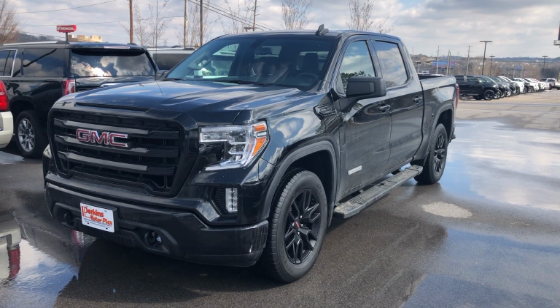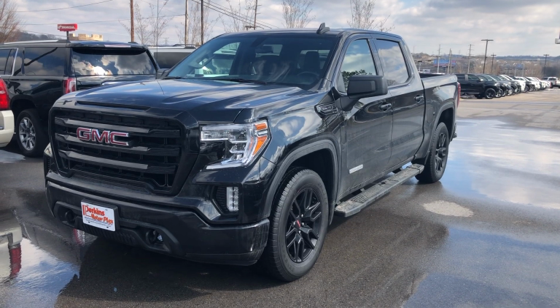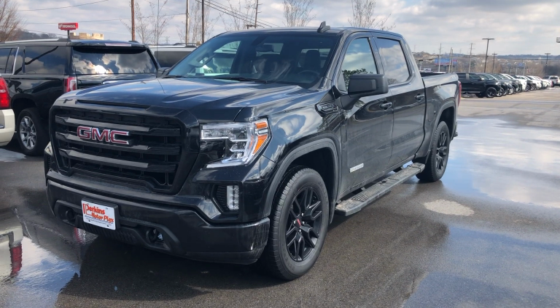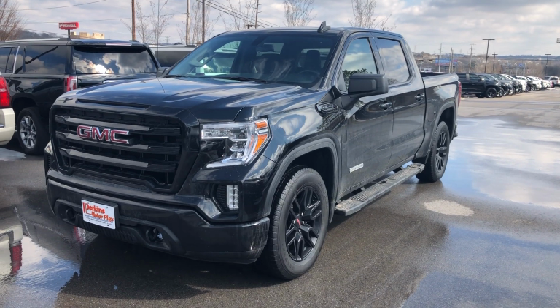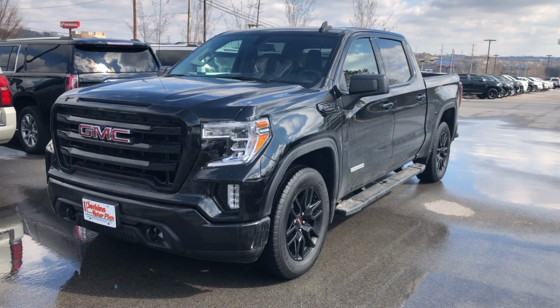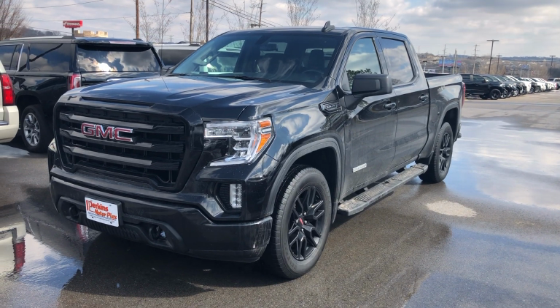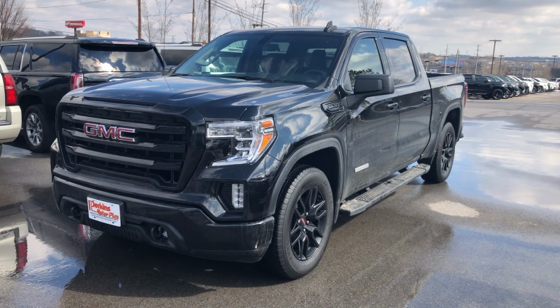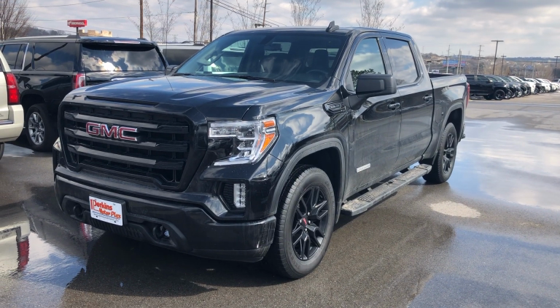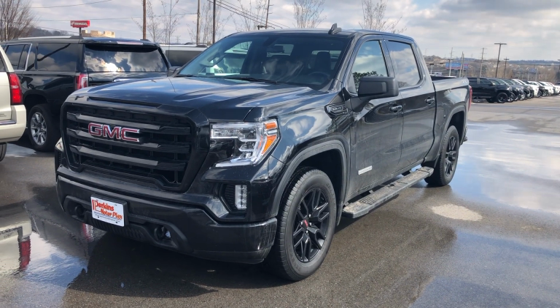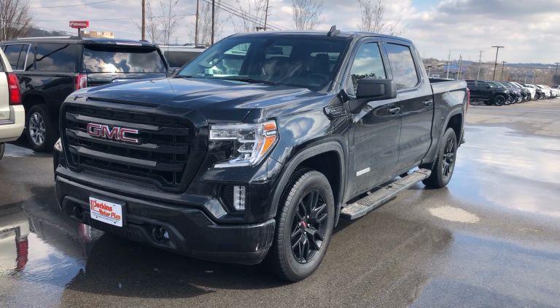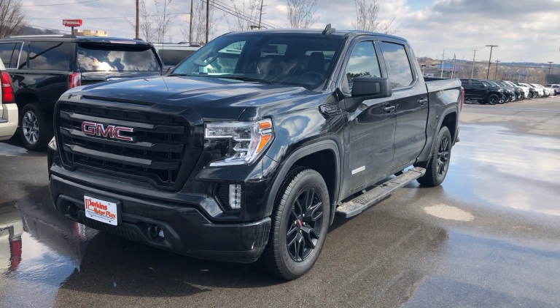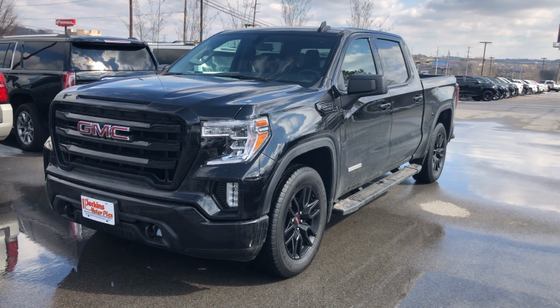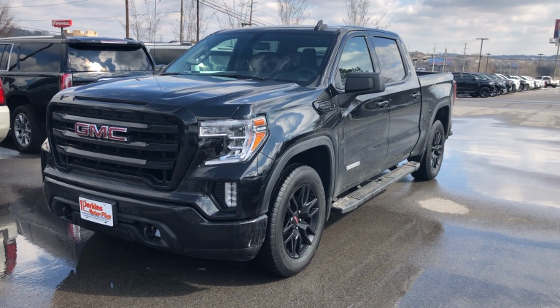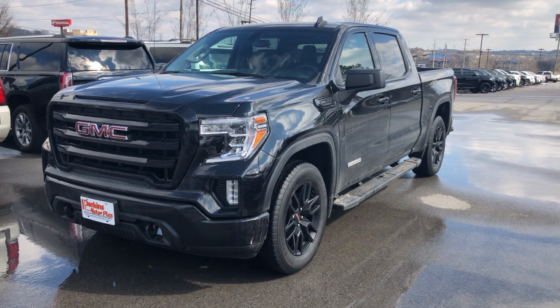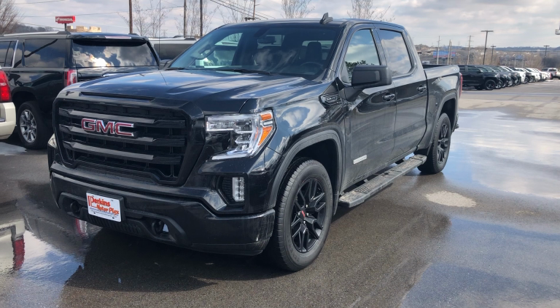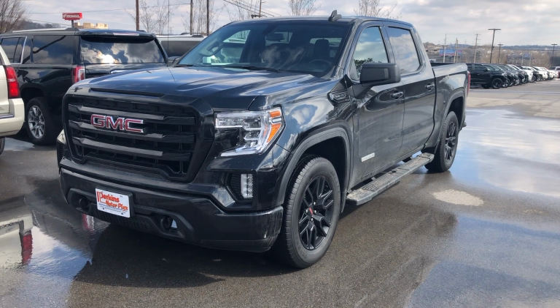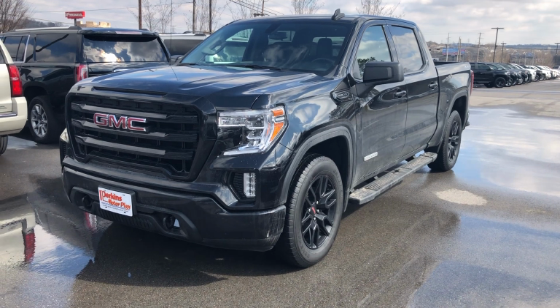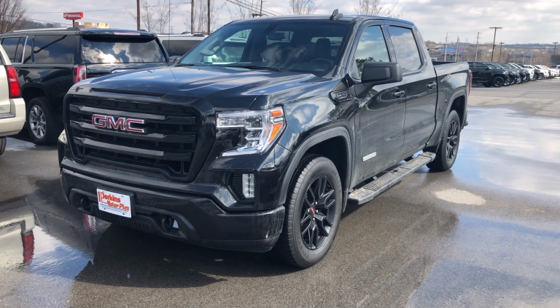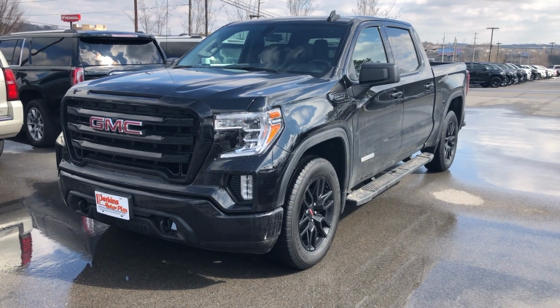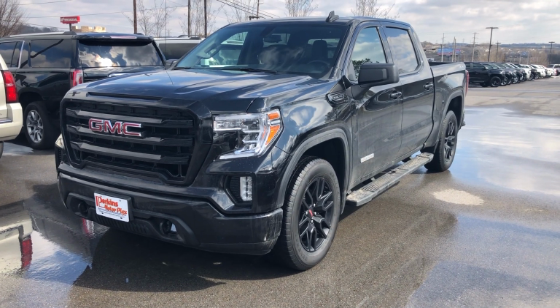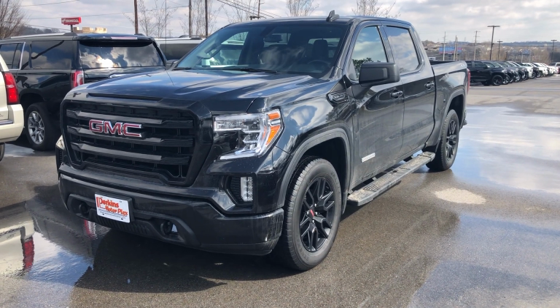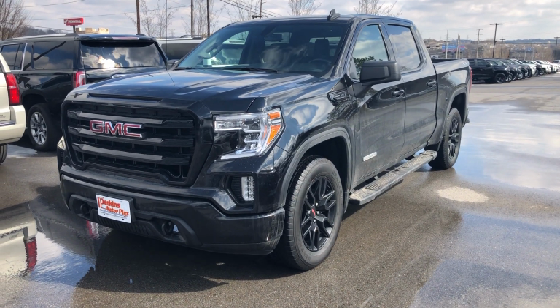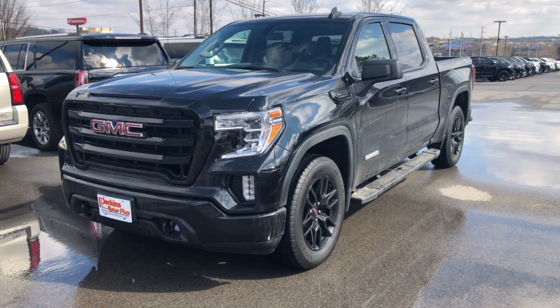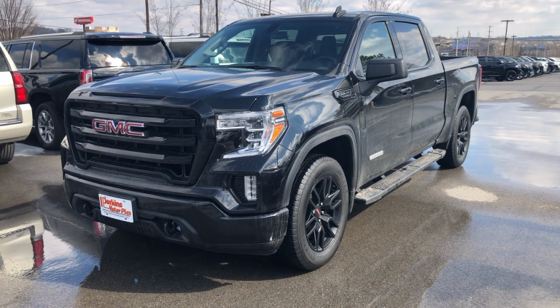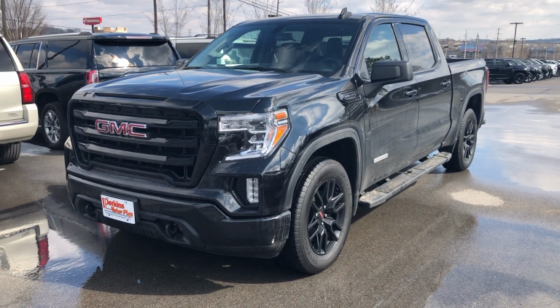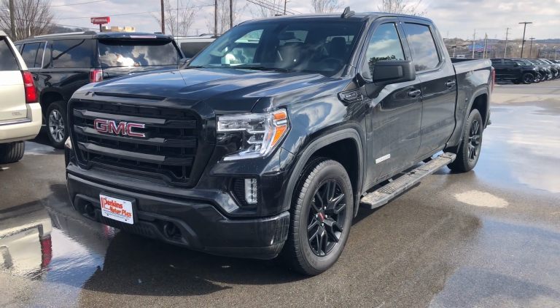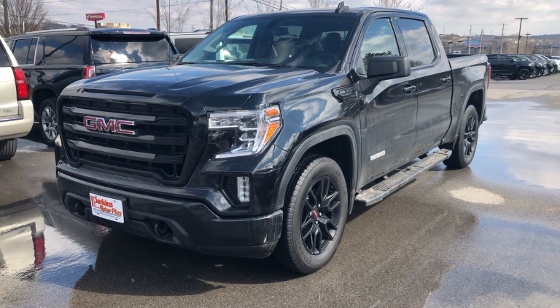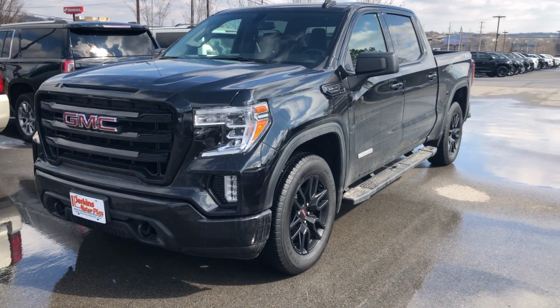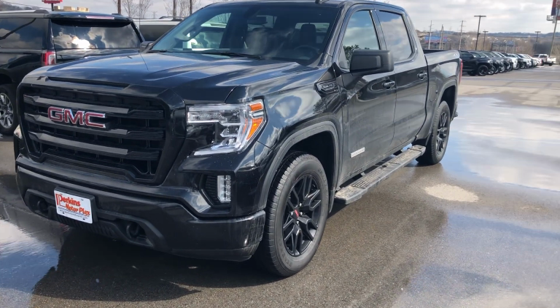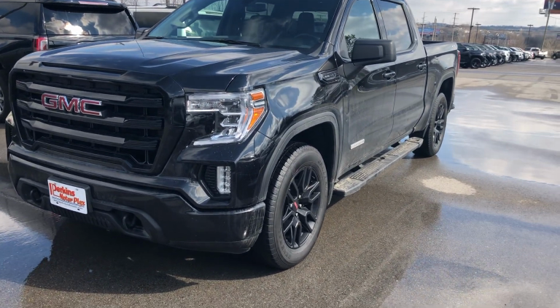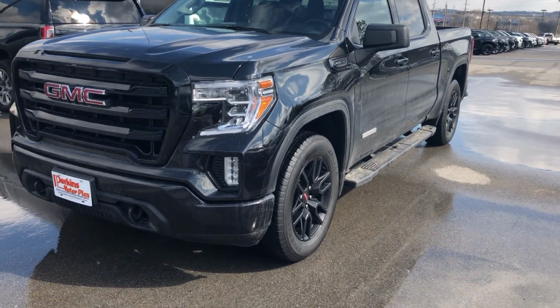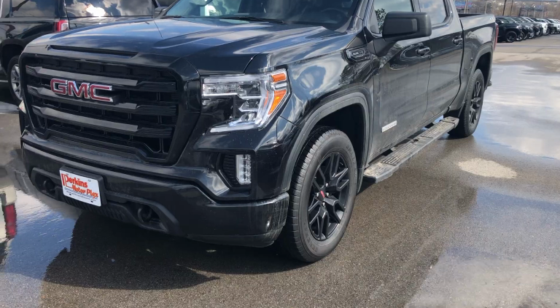Hello Vince, this is Drake at Perkins Motorplex. Just wanted to go ahead and get you a video walk around of the truck that we had talked about over the weekend so that you could see it and be a little bit more familiar with it.